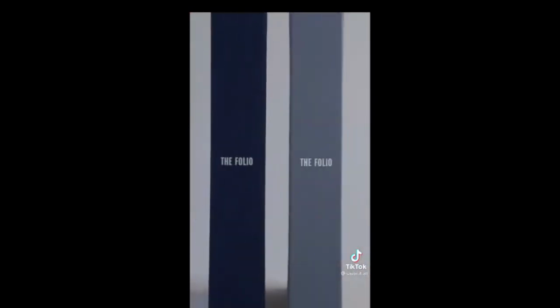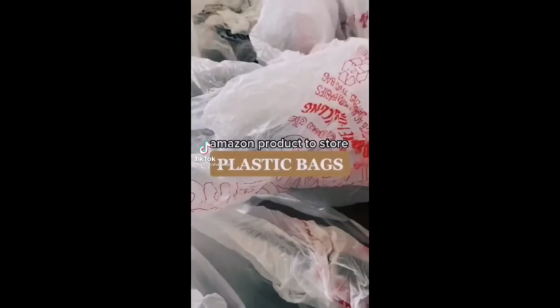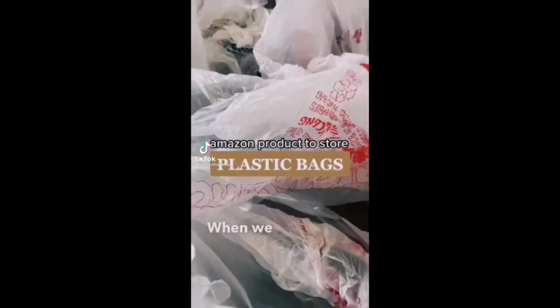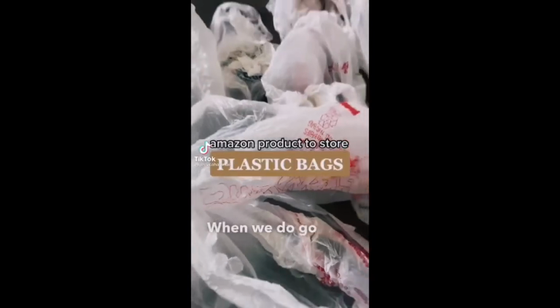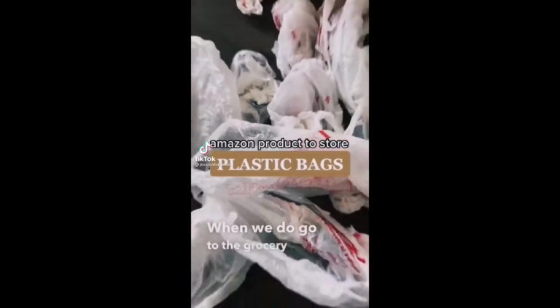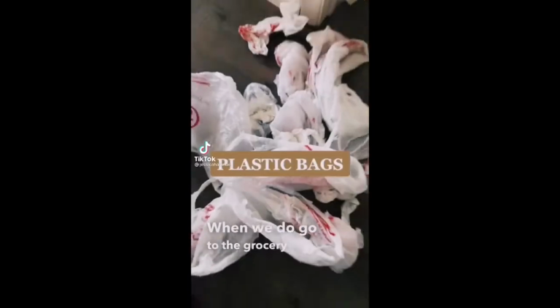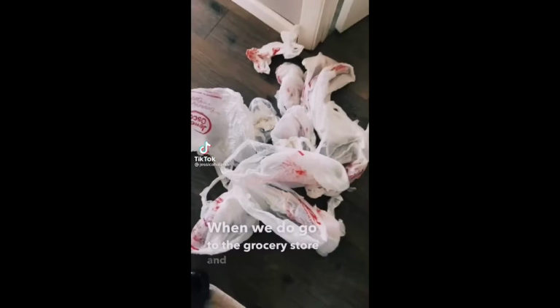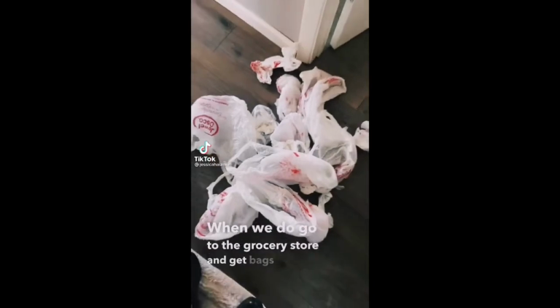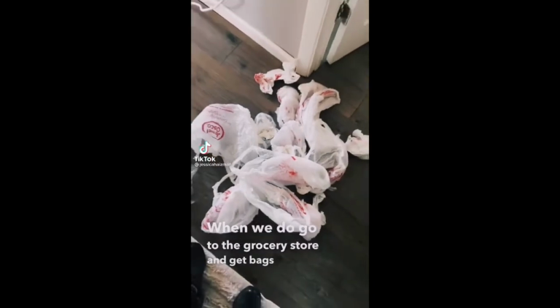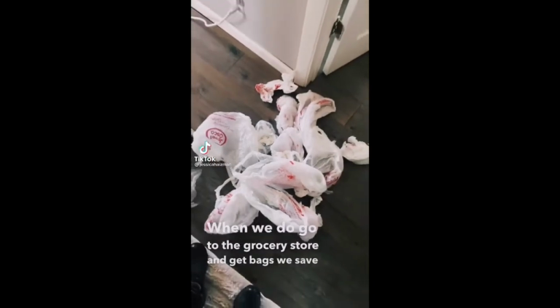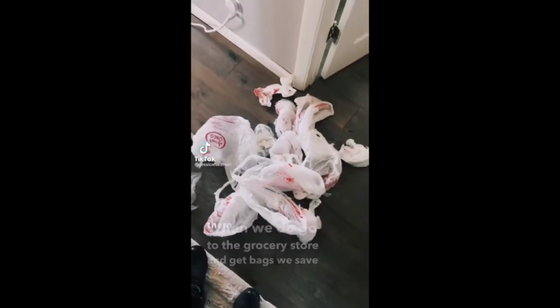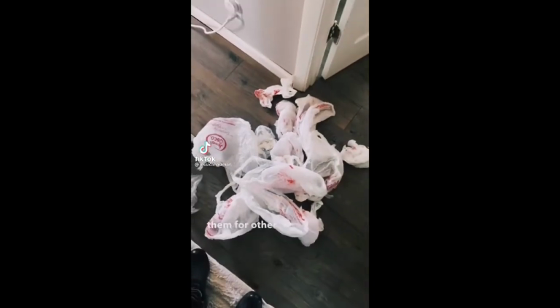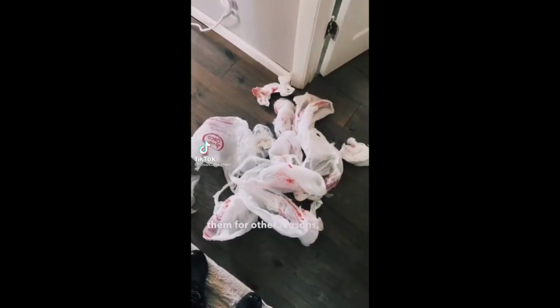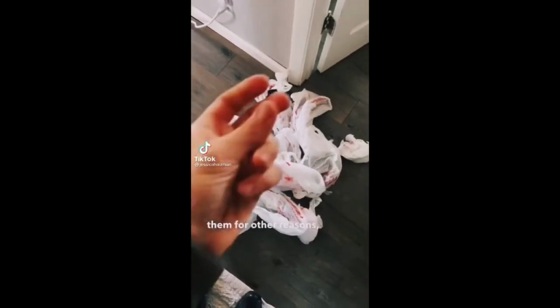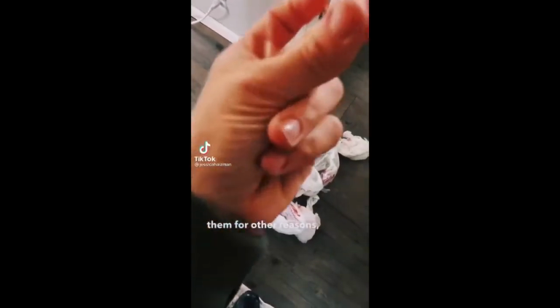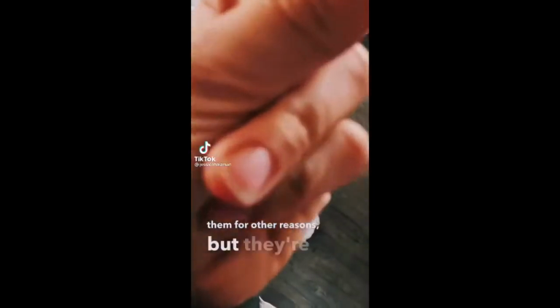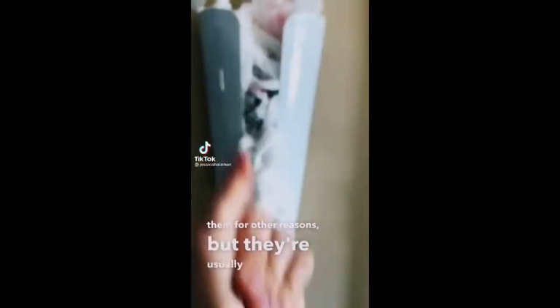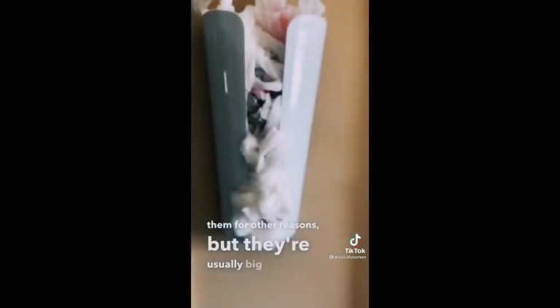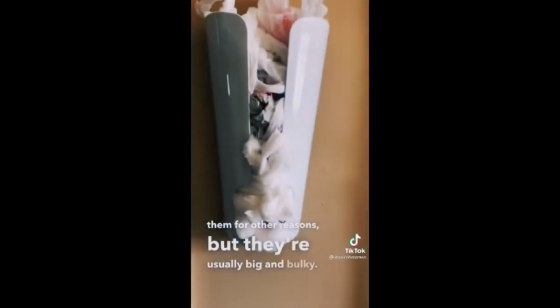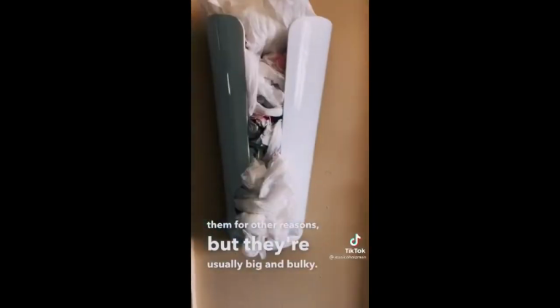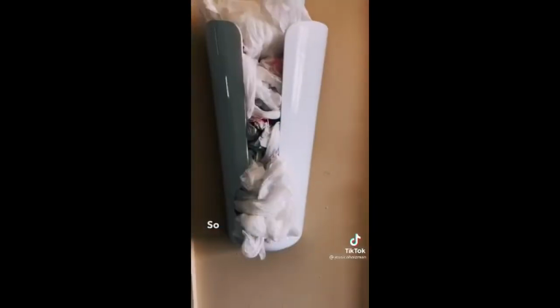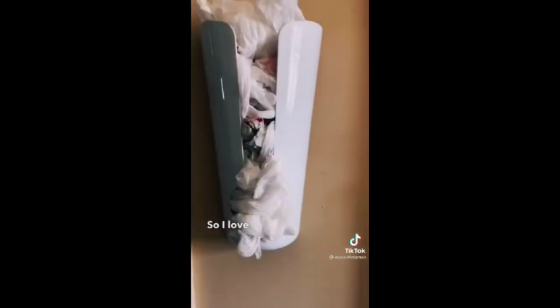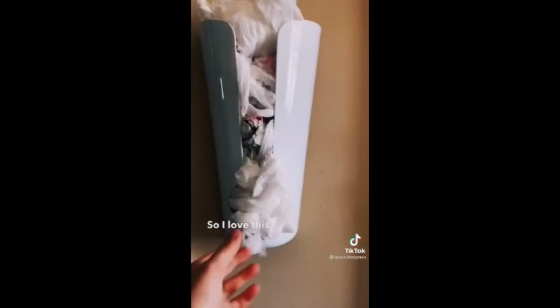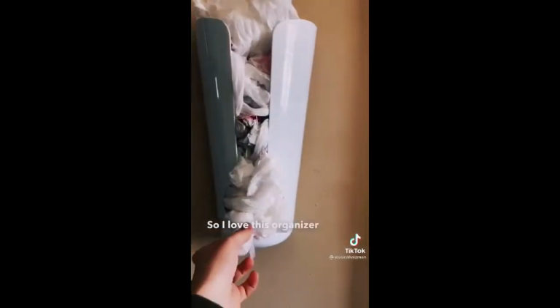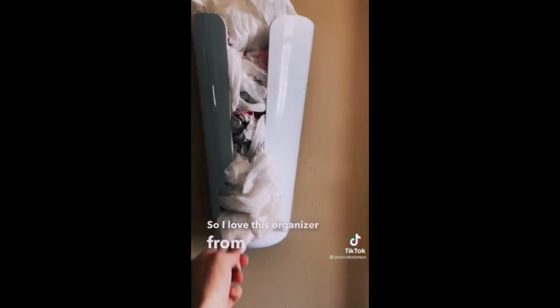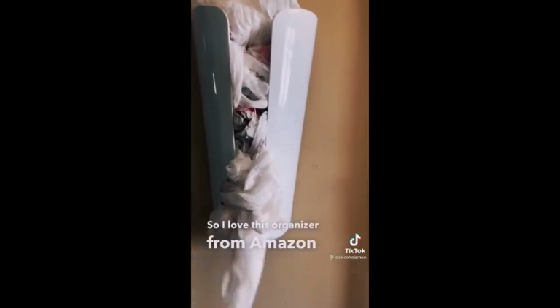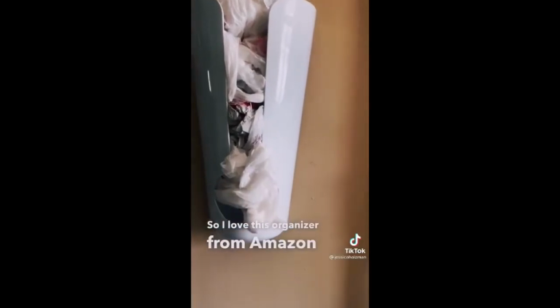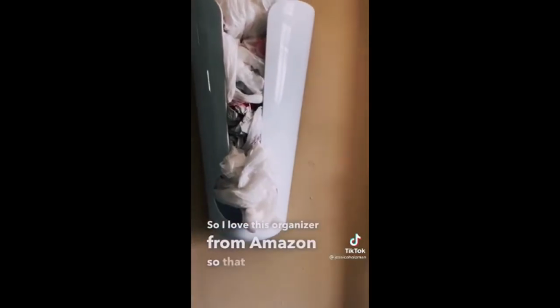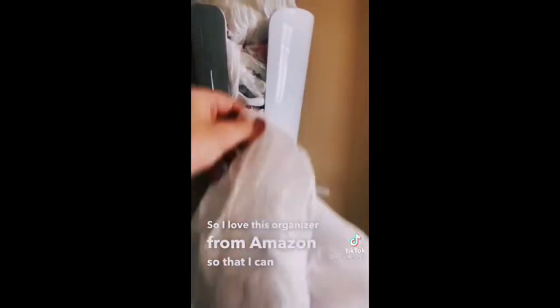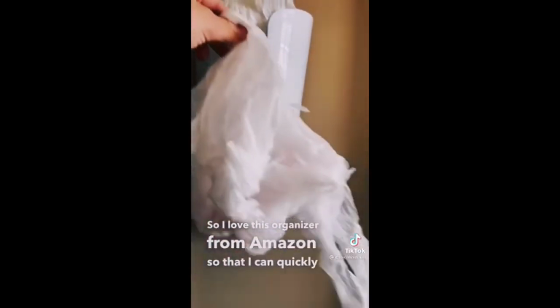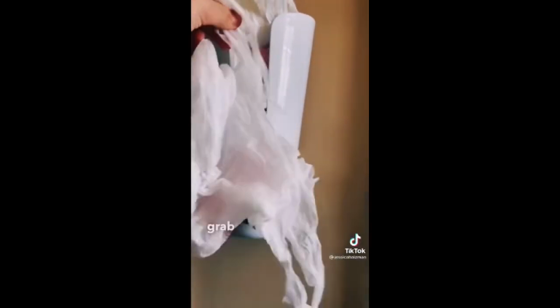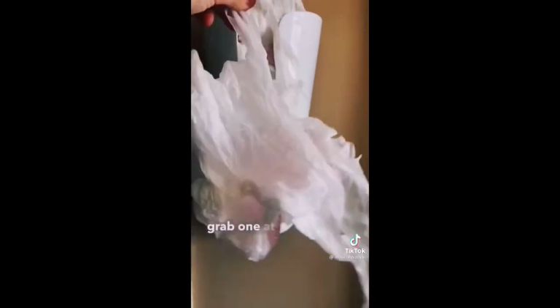When we go to the grocery store and get bags, we save them for other reasons, but they're usually big and bulky. So I love this organizer from Amazon so that I can quickly grab one at a time.